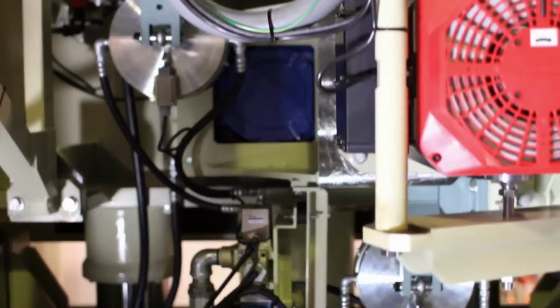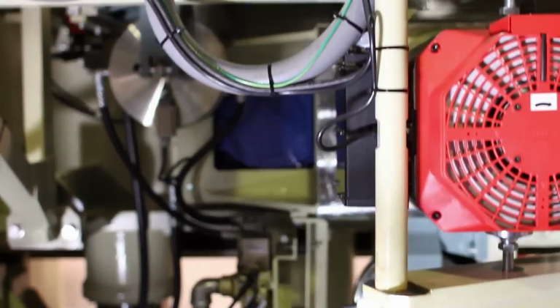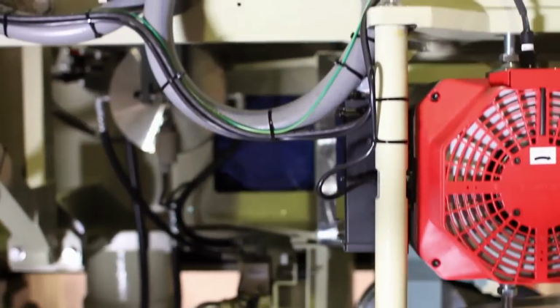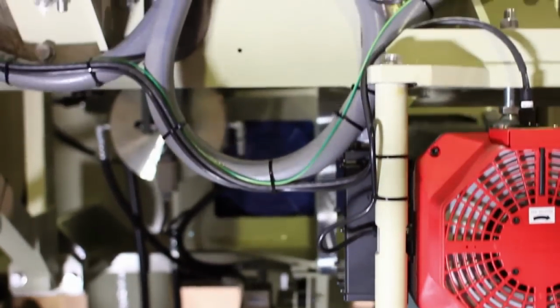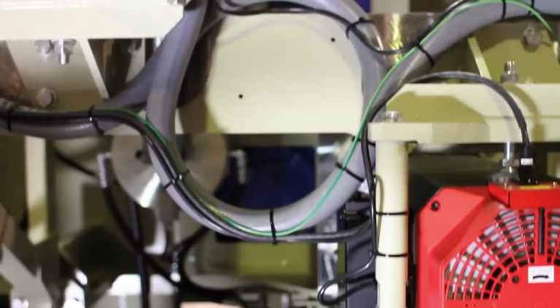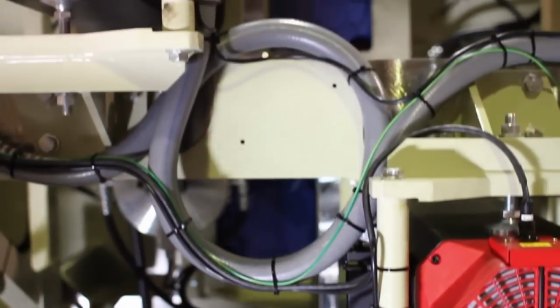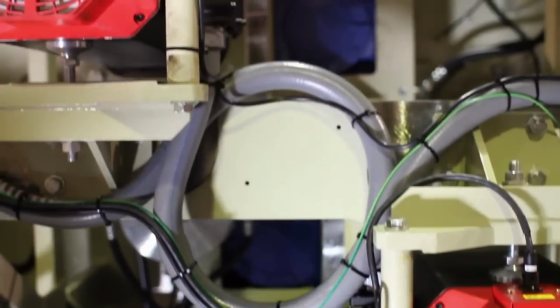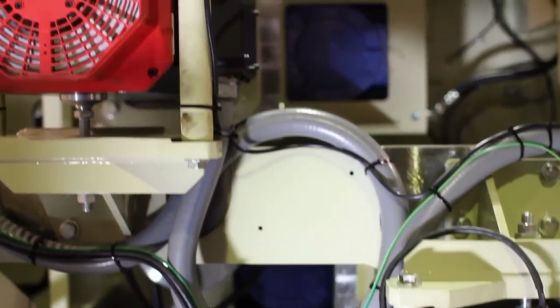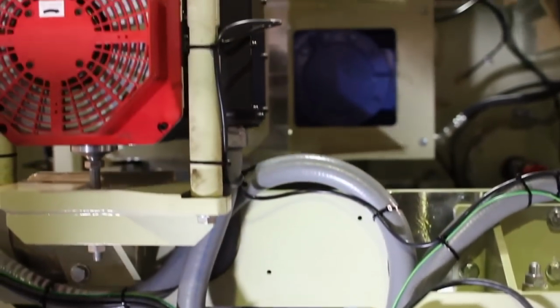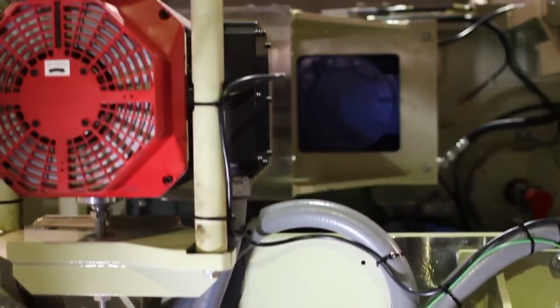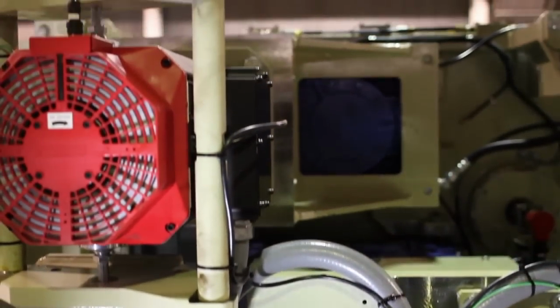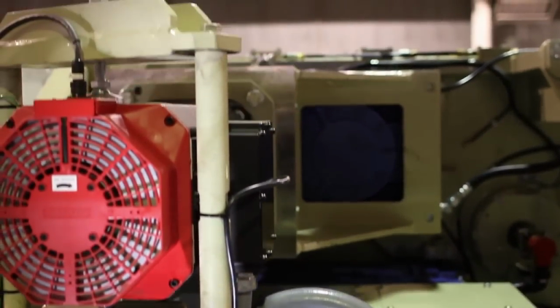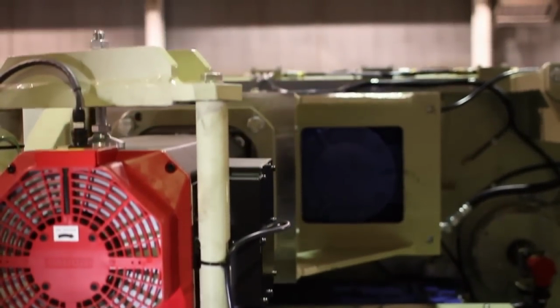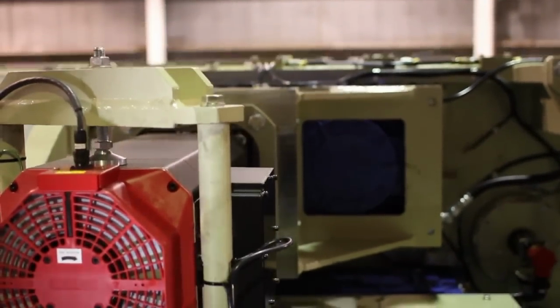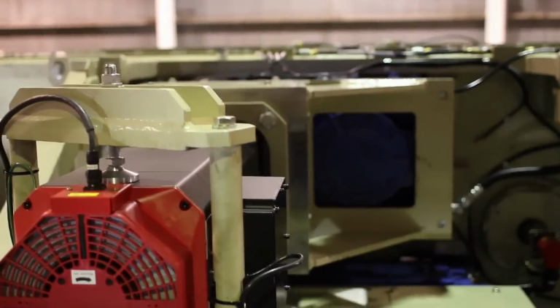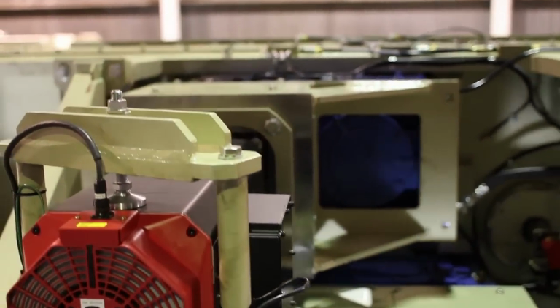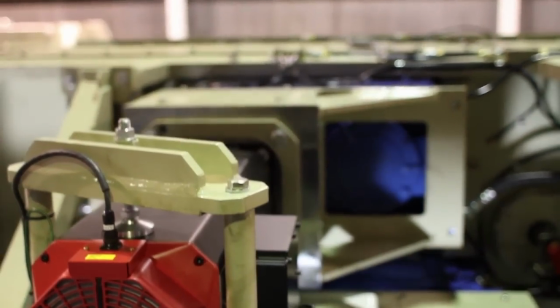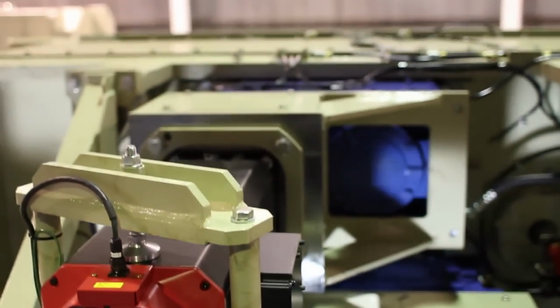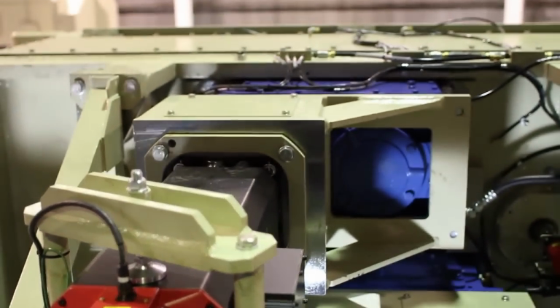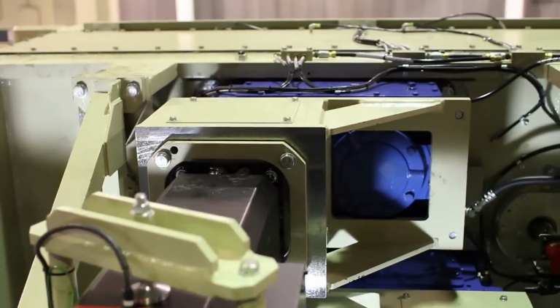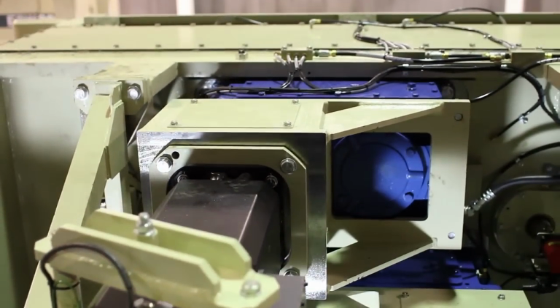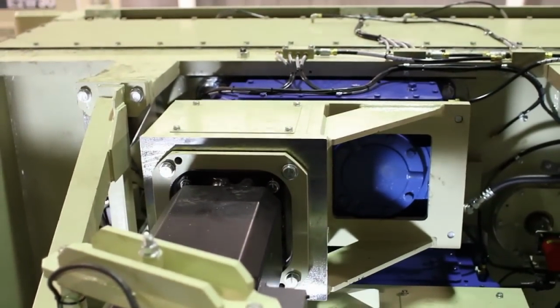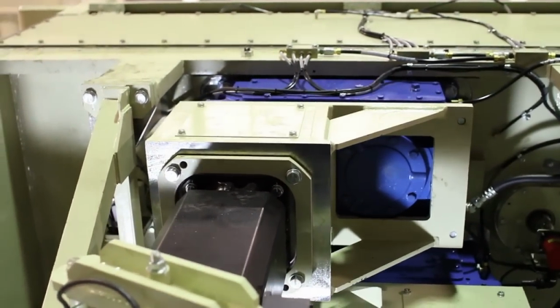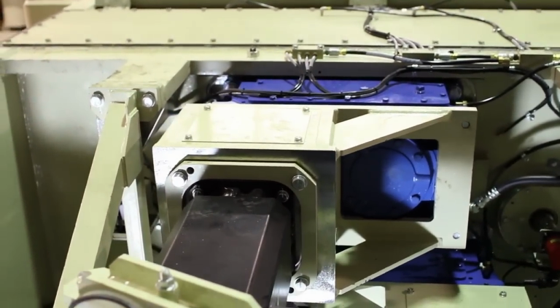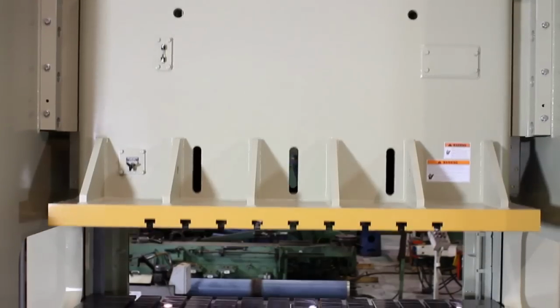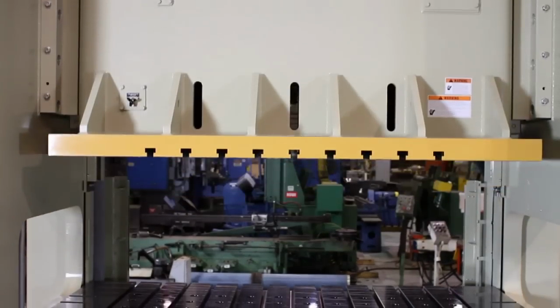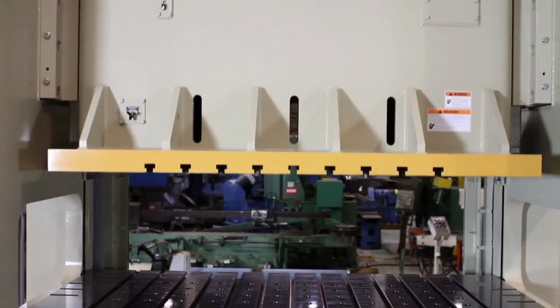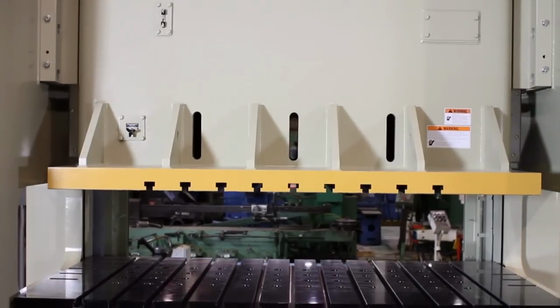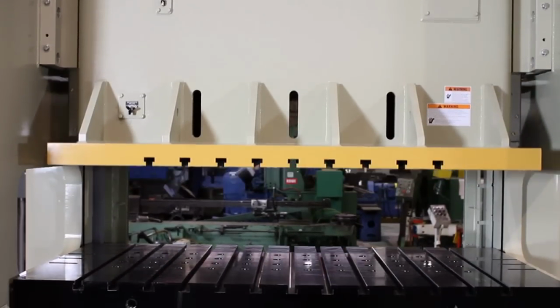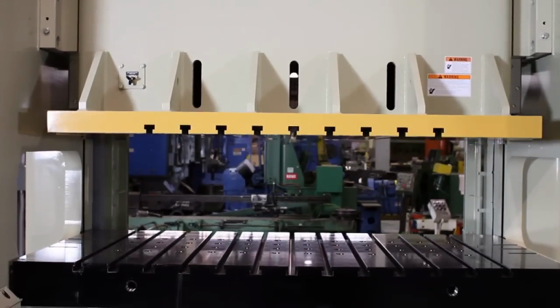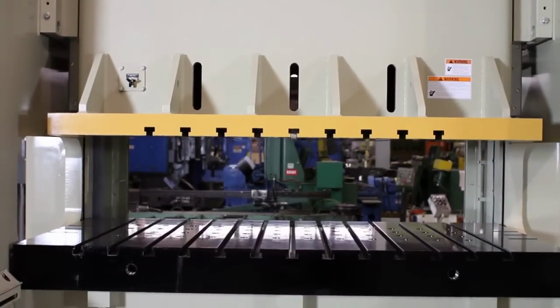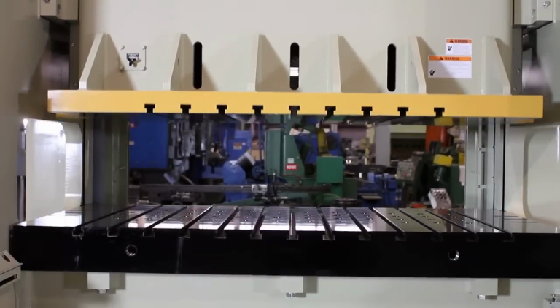For the first time in the stamping industry, servo technology allows stampers to achieve unparalleled, consistent accuracy, flexibility, and part quality. More reason why Komatsu is the world's greatest.